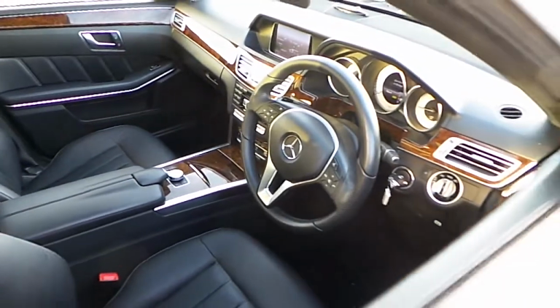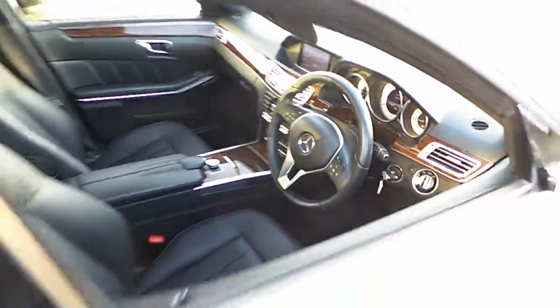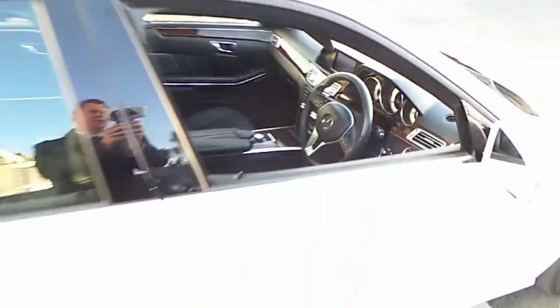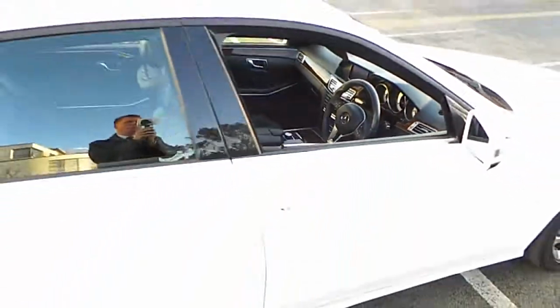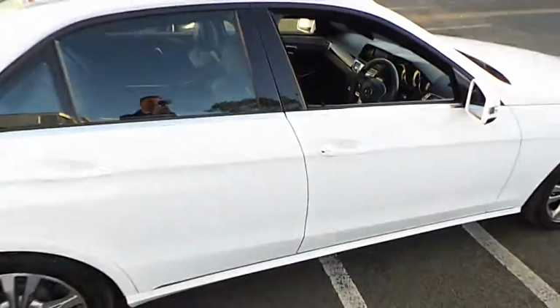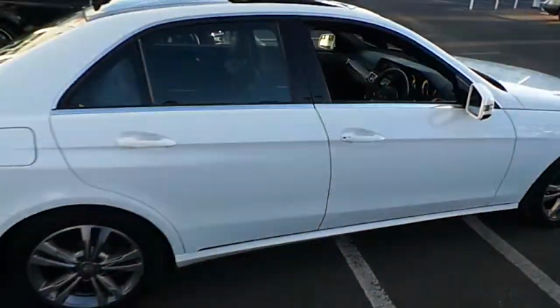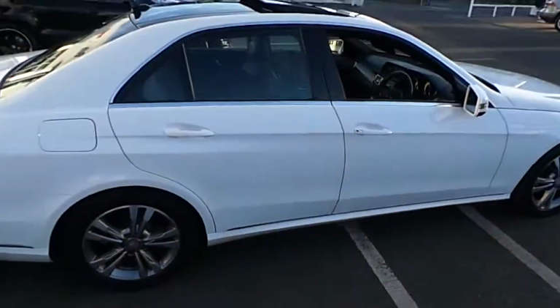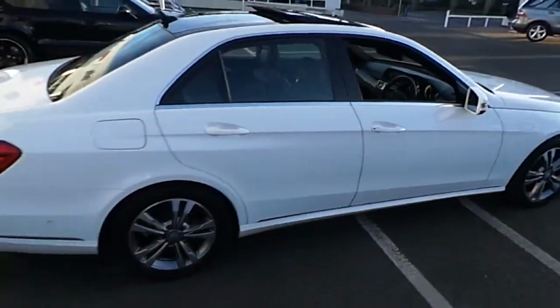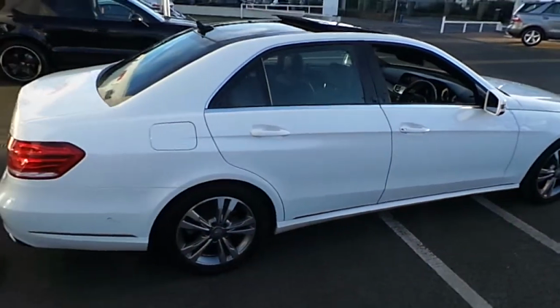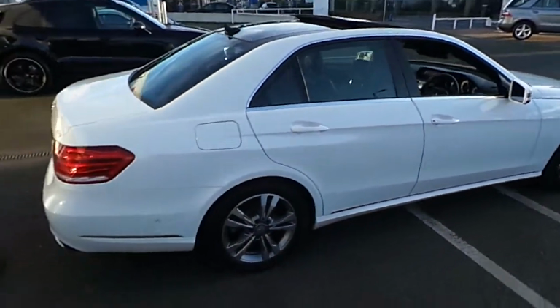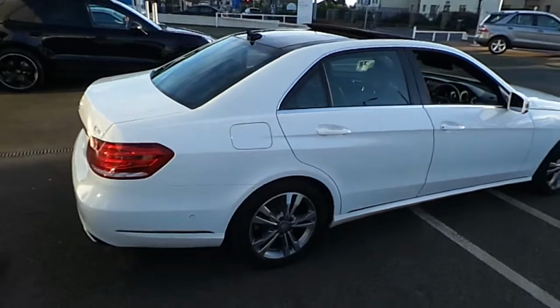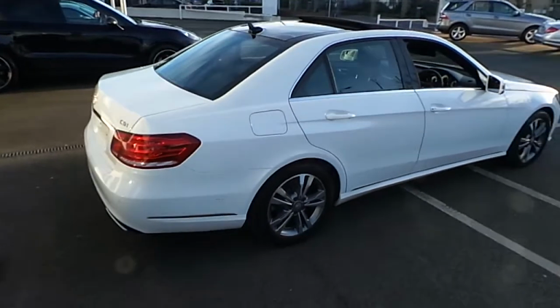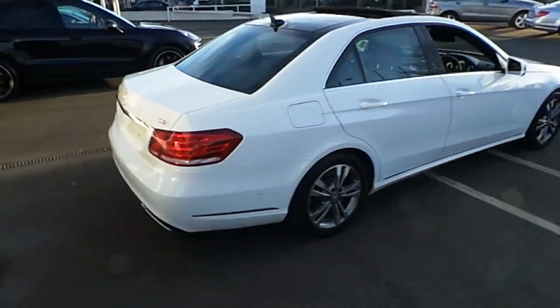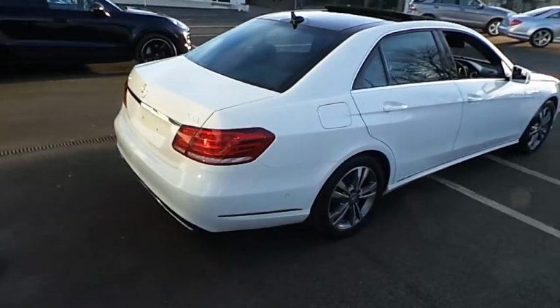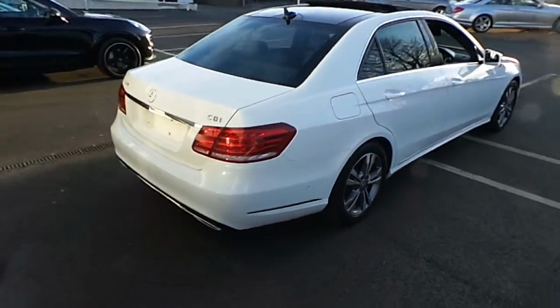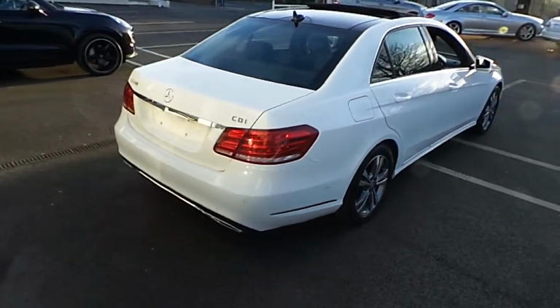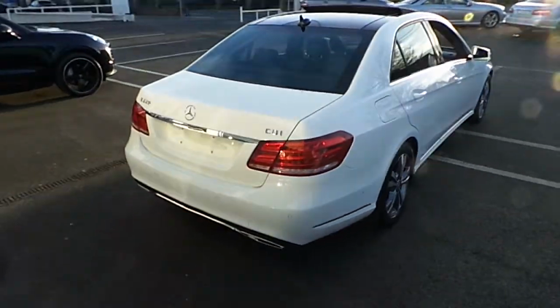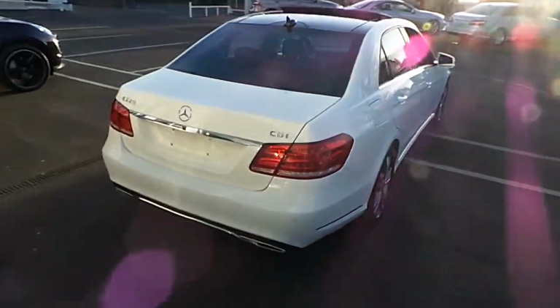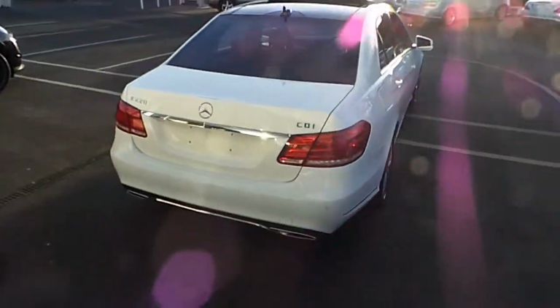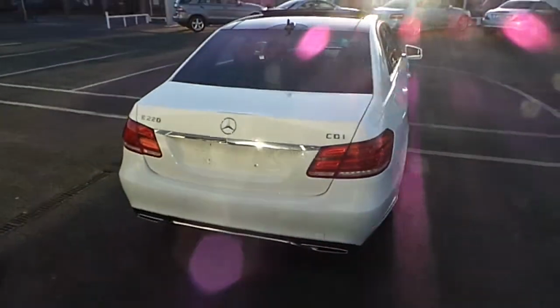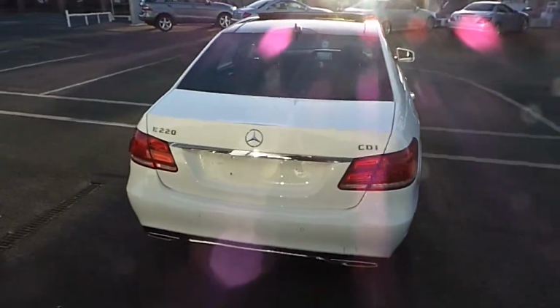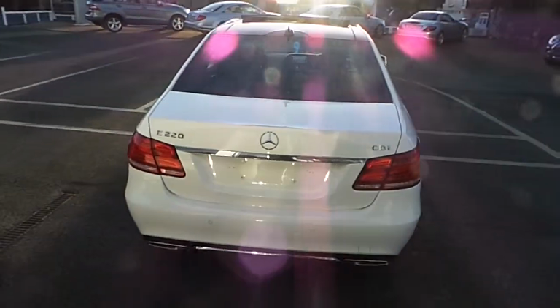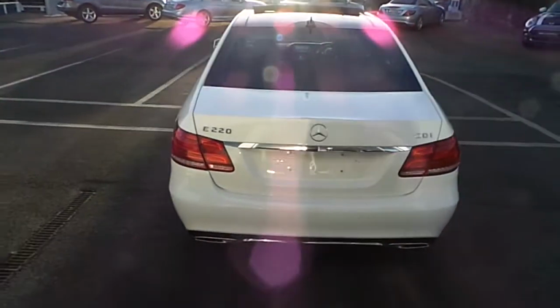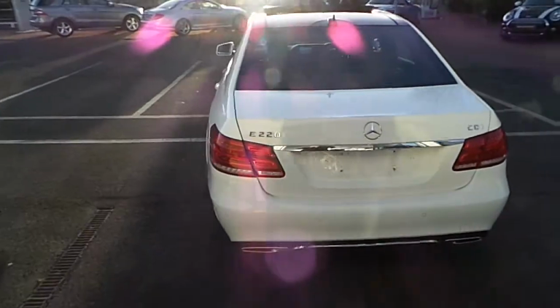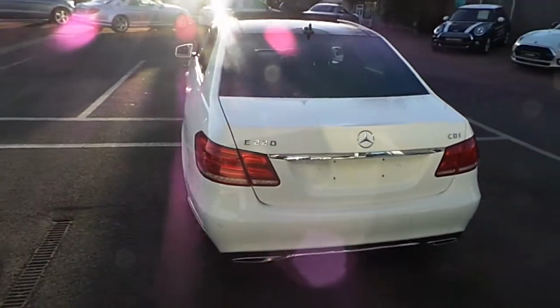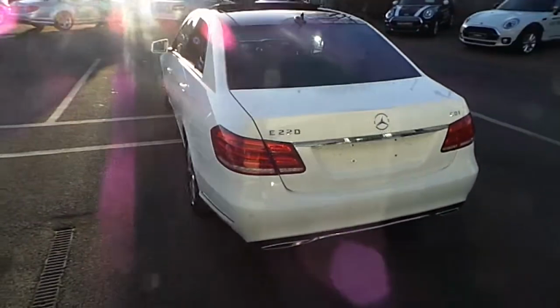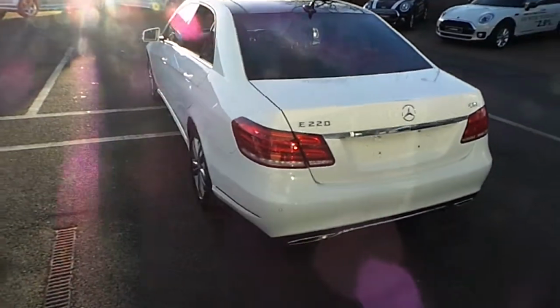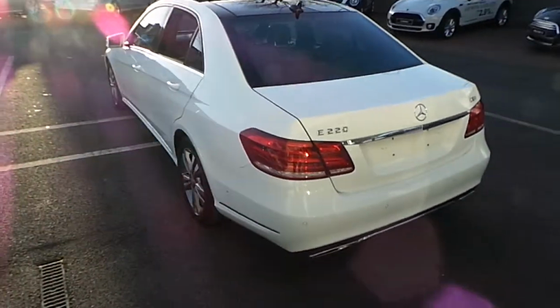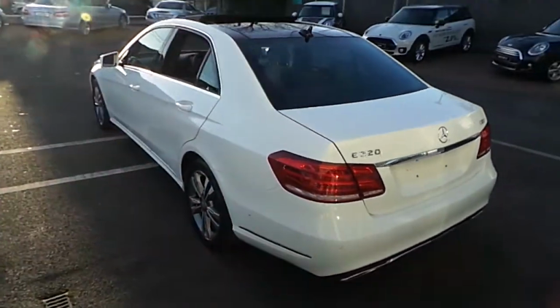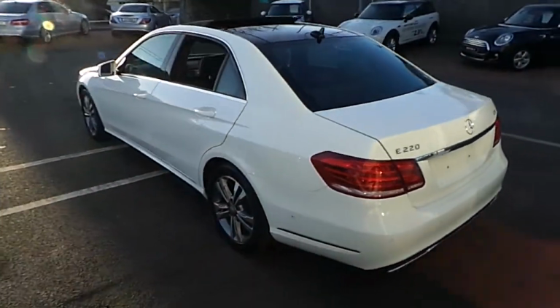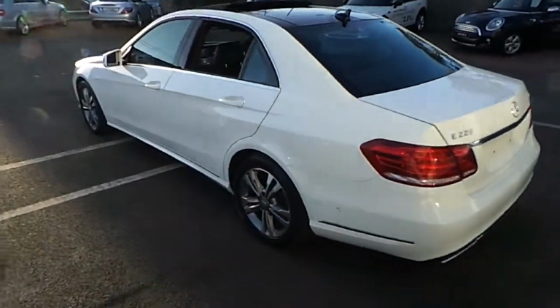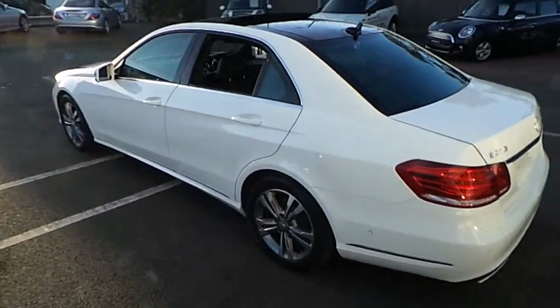This car is finished in white with contrasting black leather and 17-inch alloy wheels. This Mercedes is further complemented by a full glass panoramic roof system.